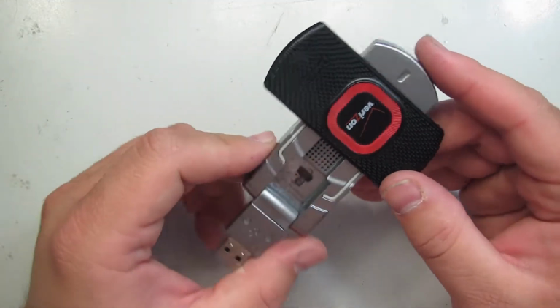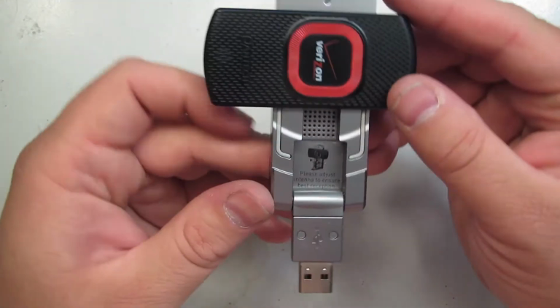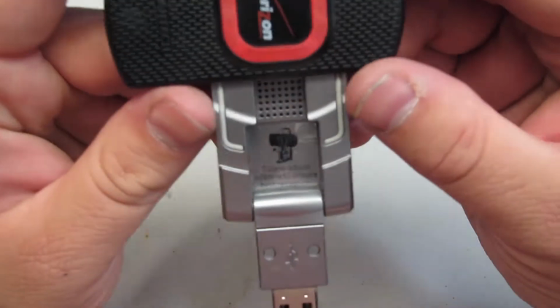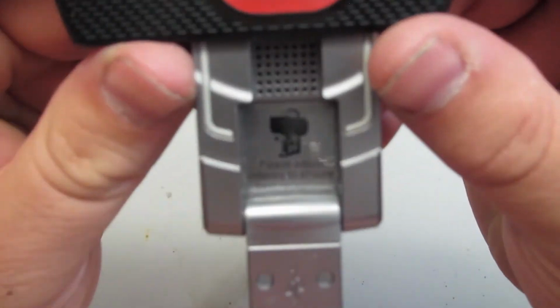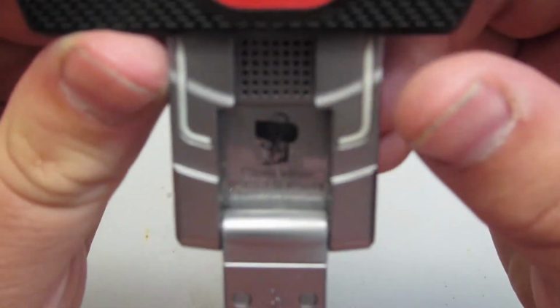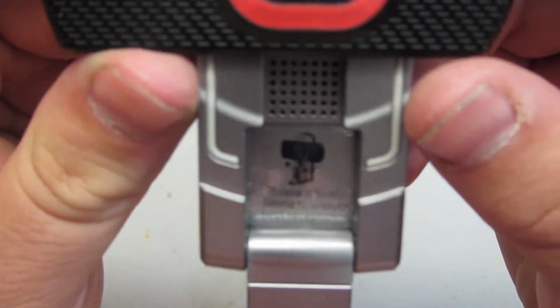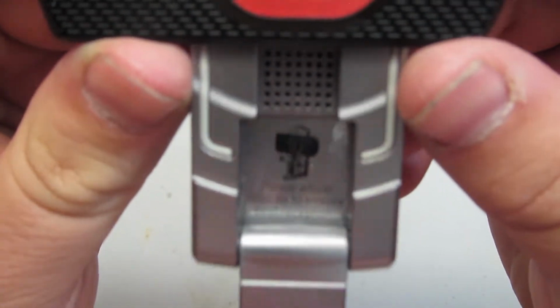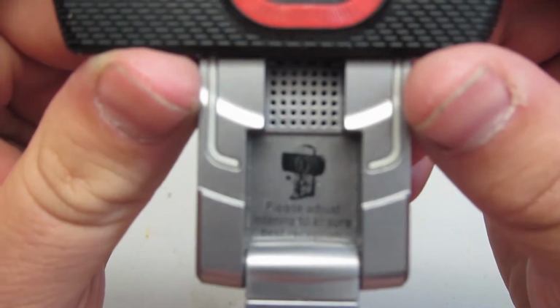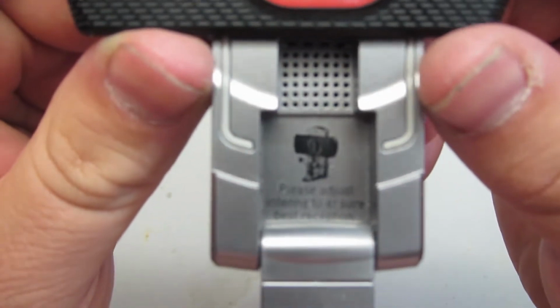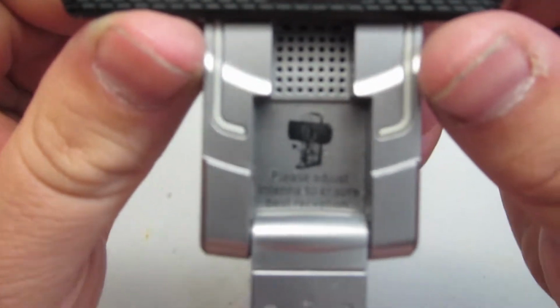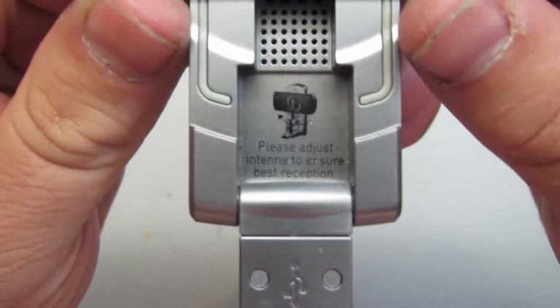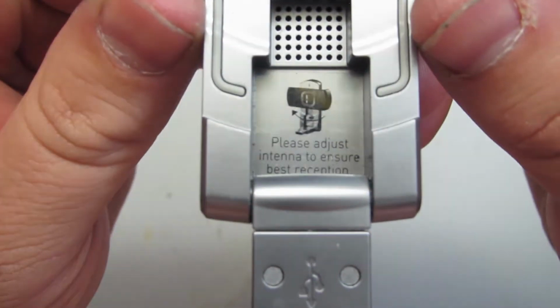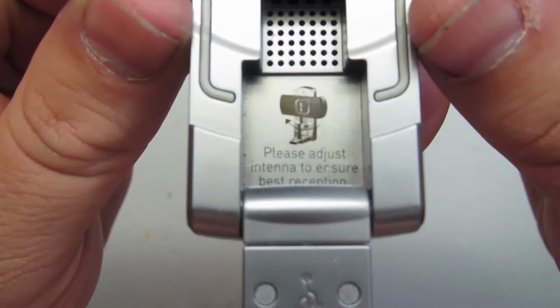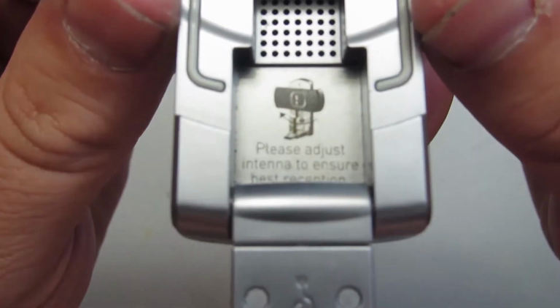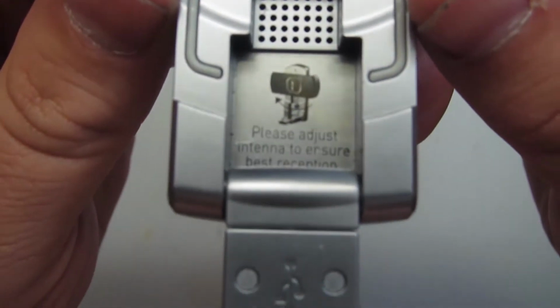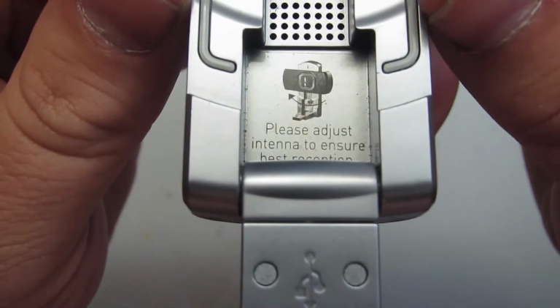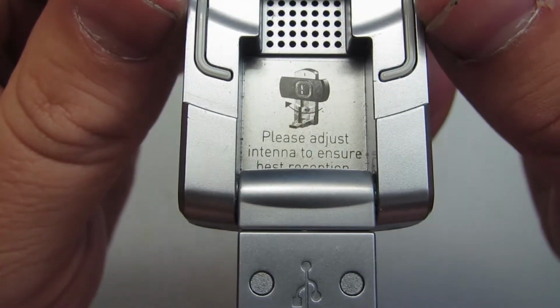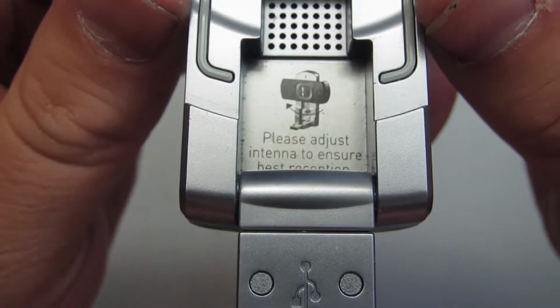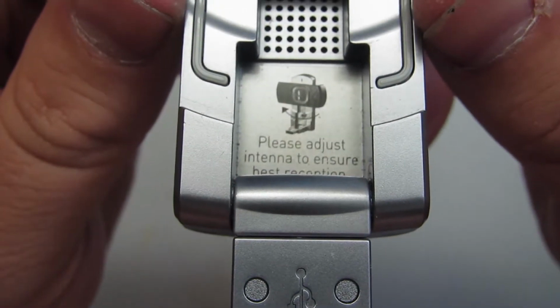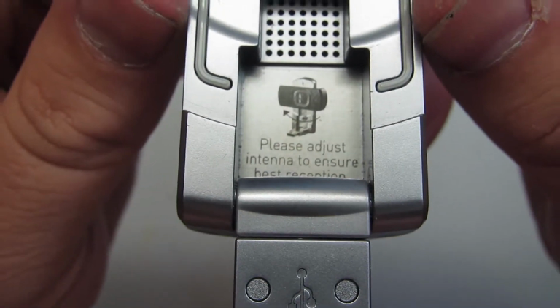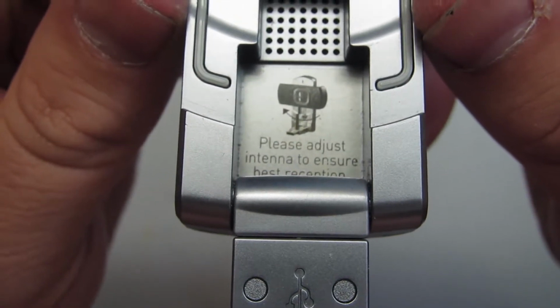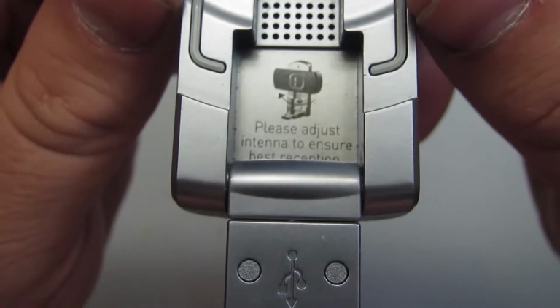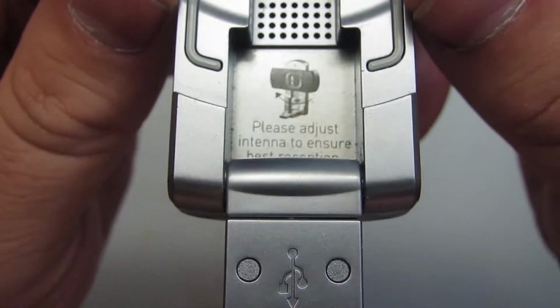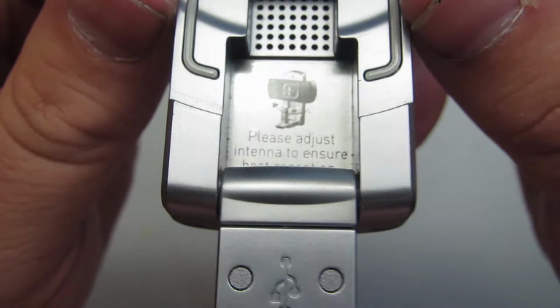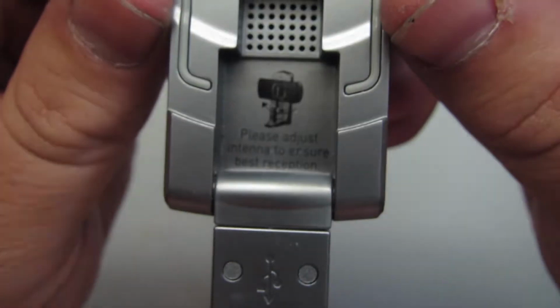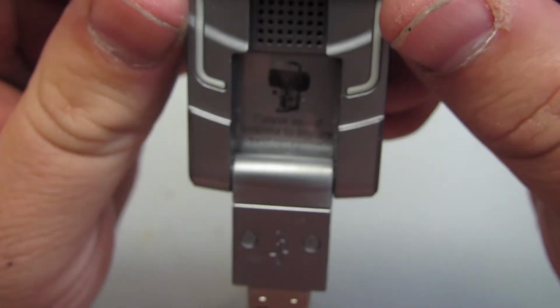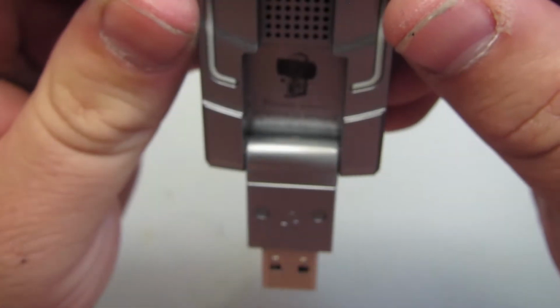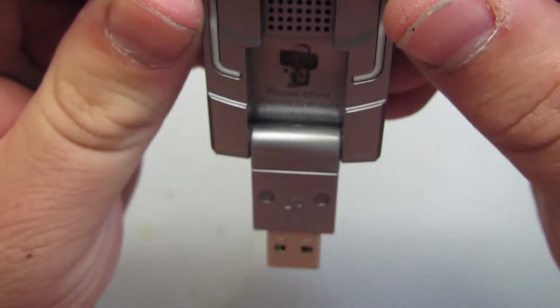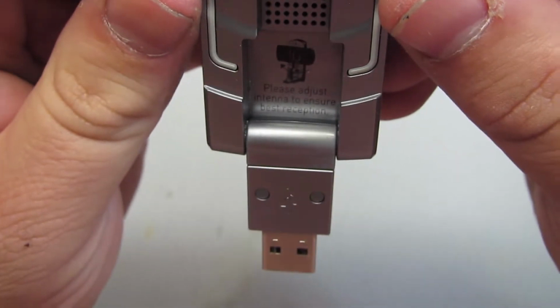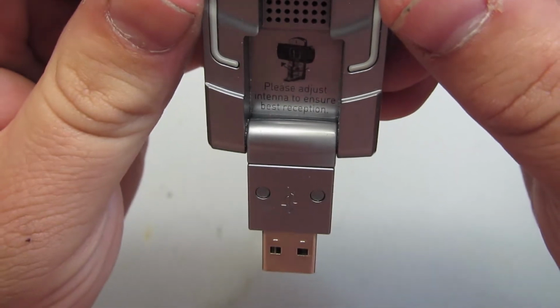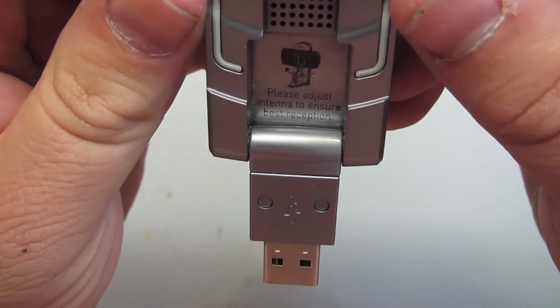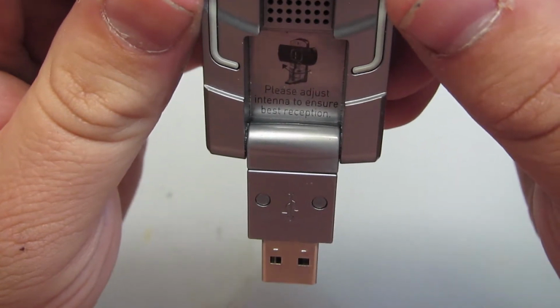One of the things that really makes me giggle is the spelling there: 'Please adjust antenna to assure best reception.' What's an antenna?